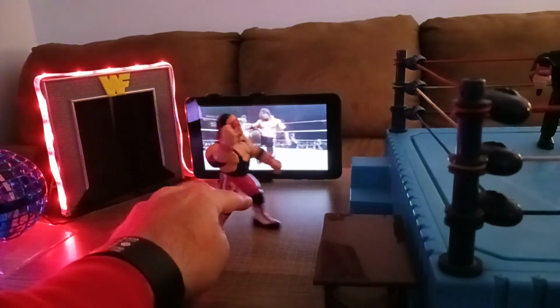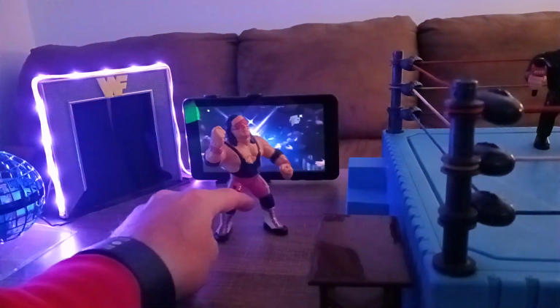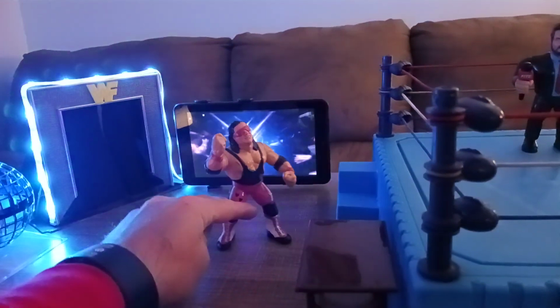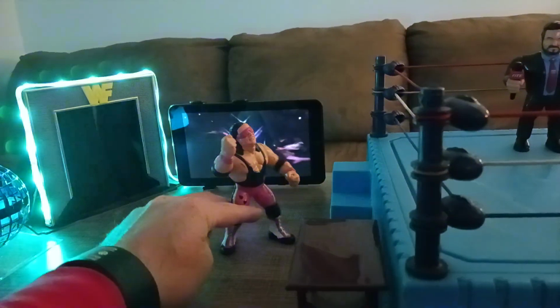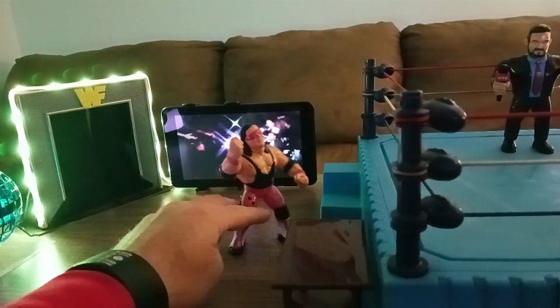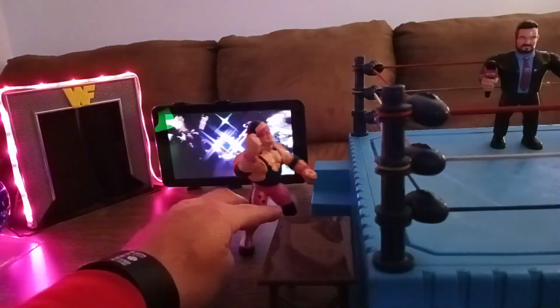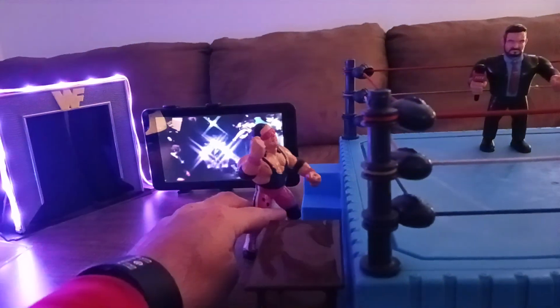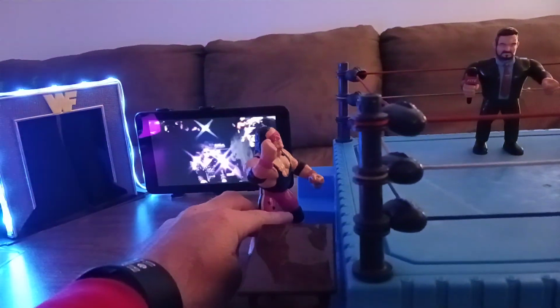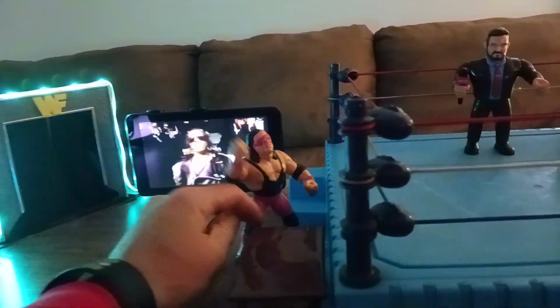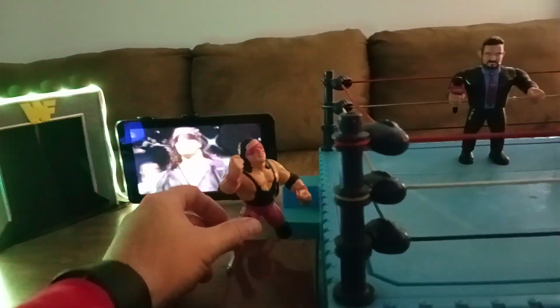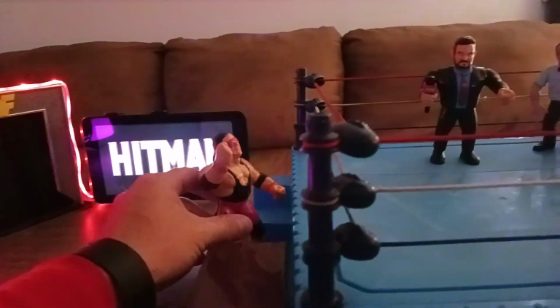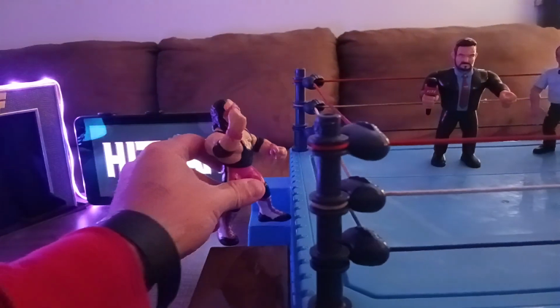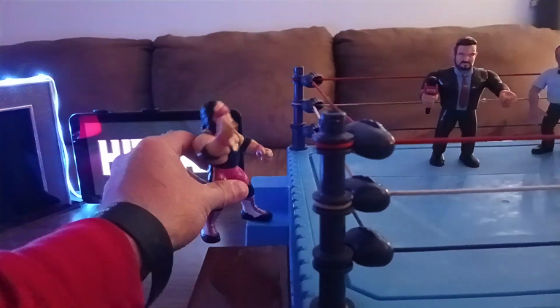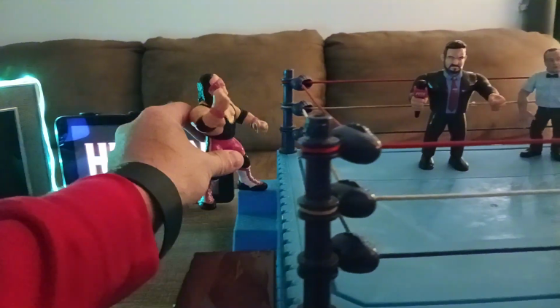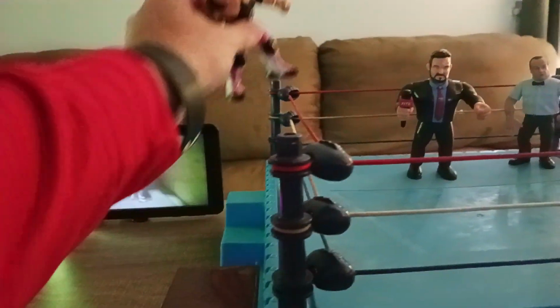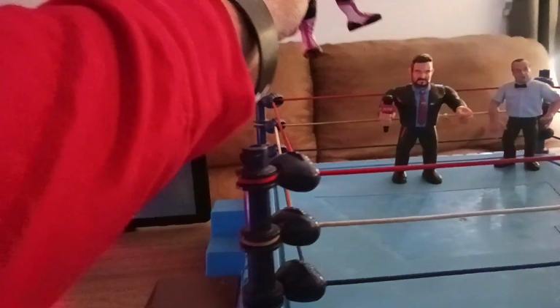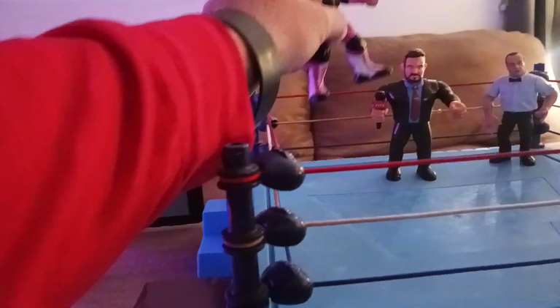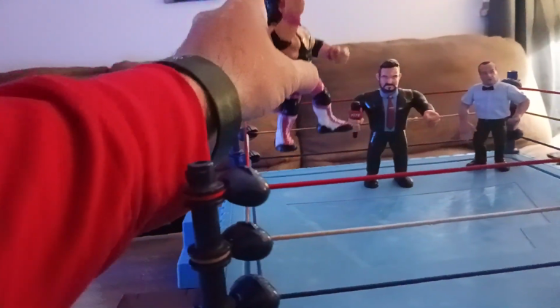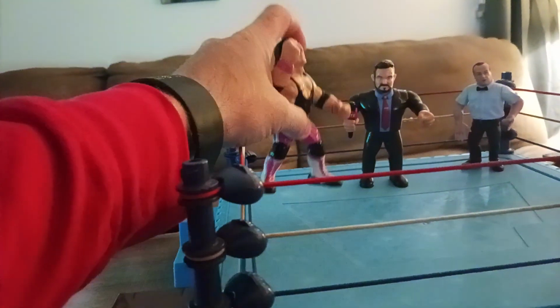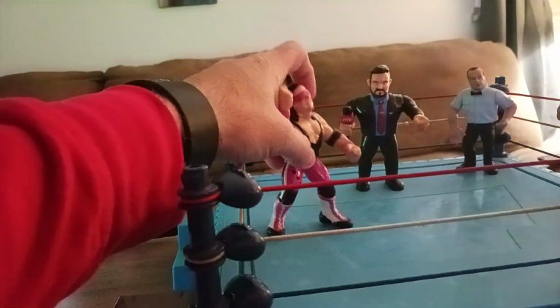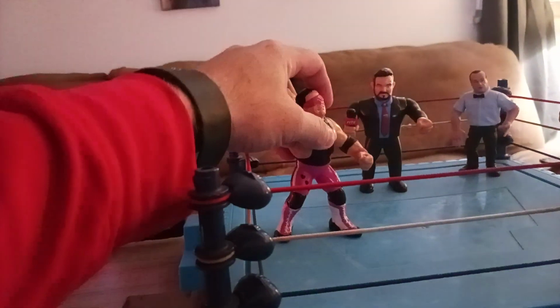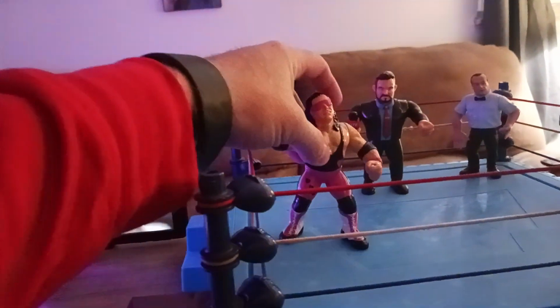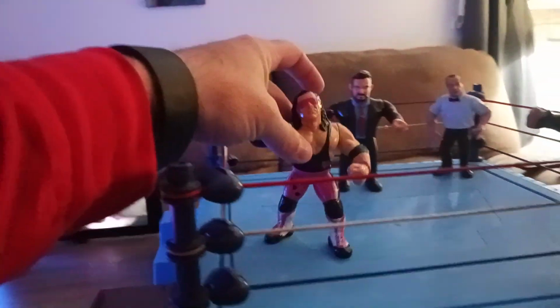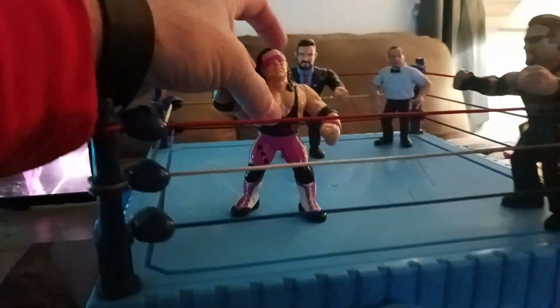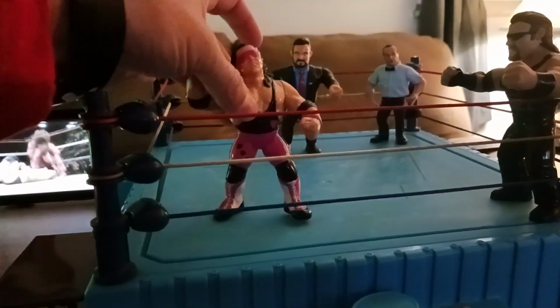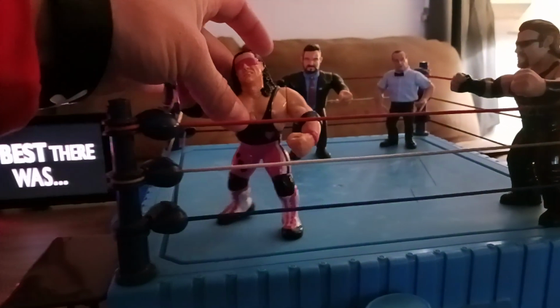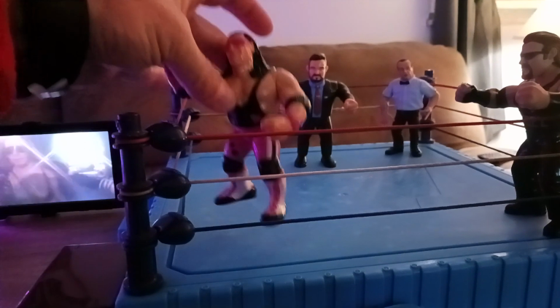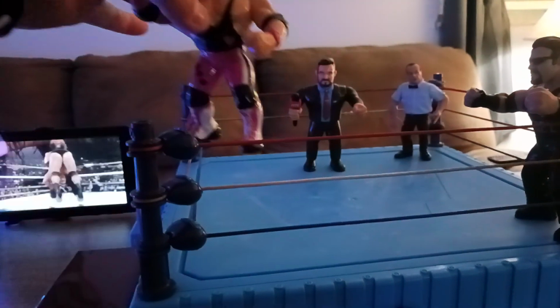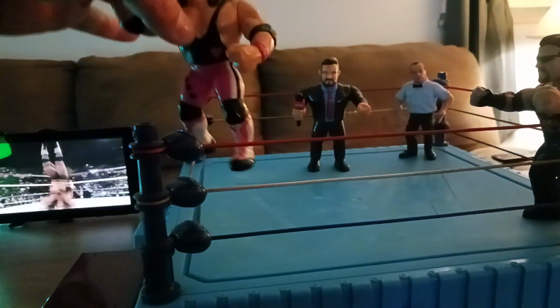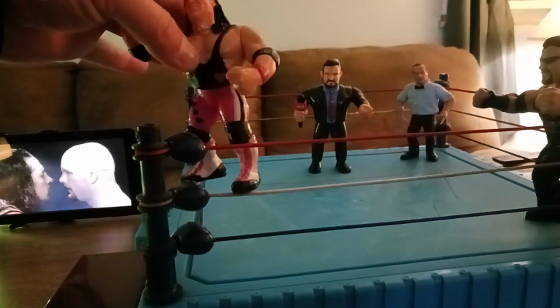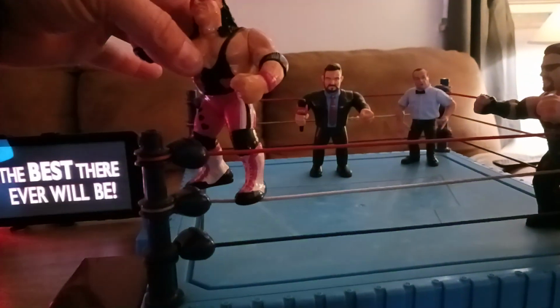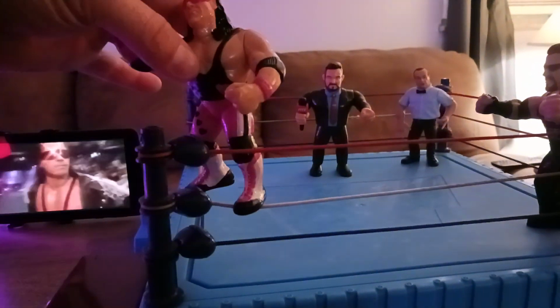Going to do this little thing here — done the whole pose down coming down that ring.